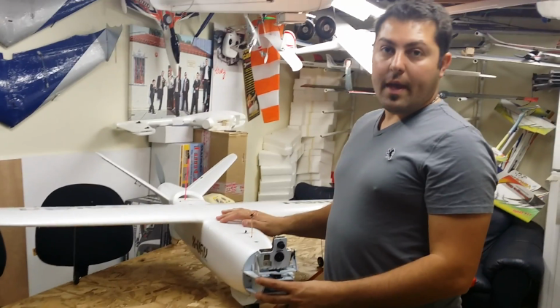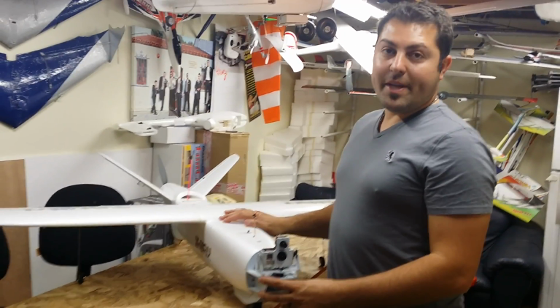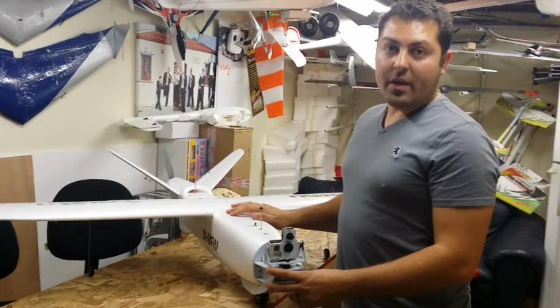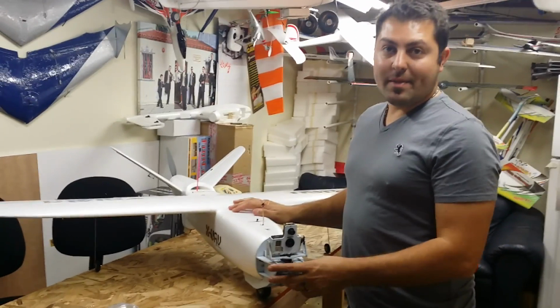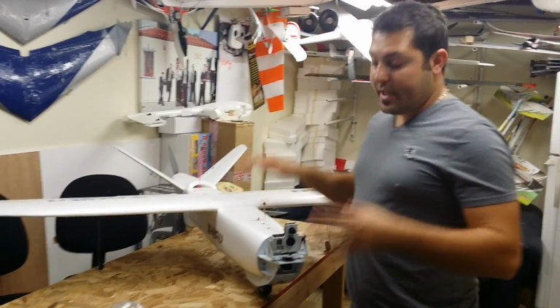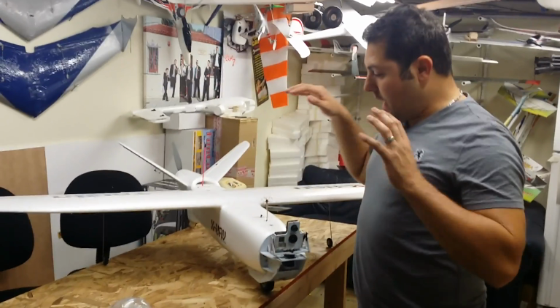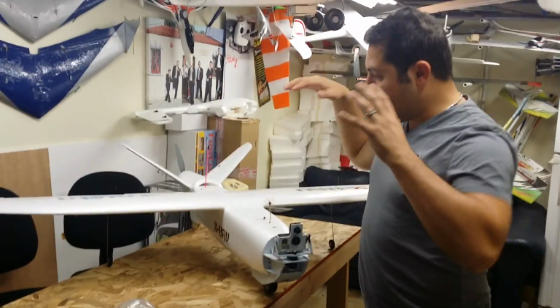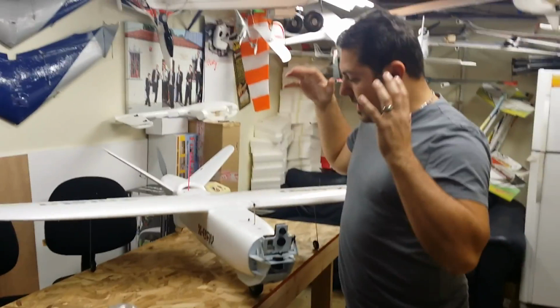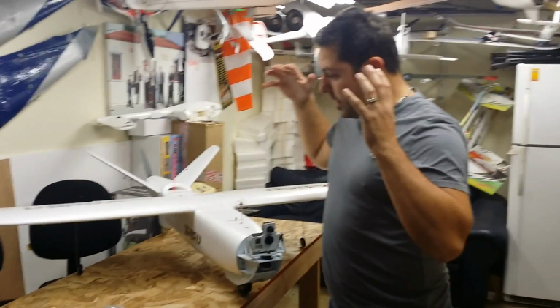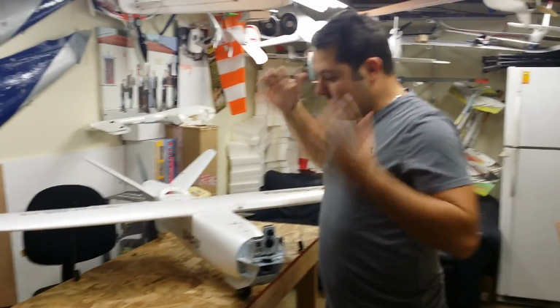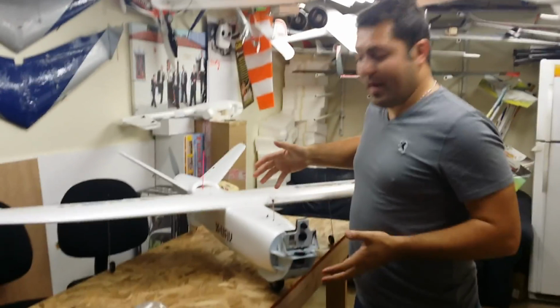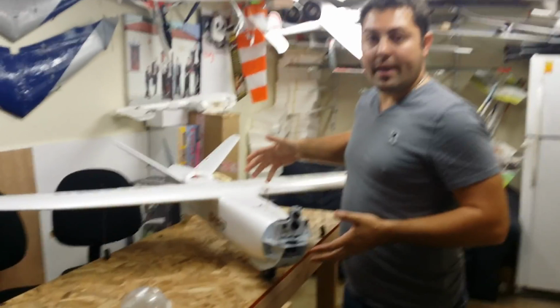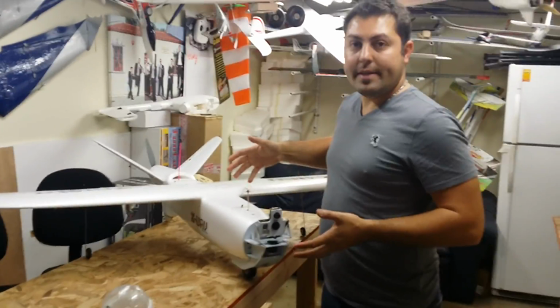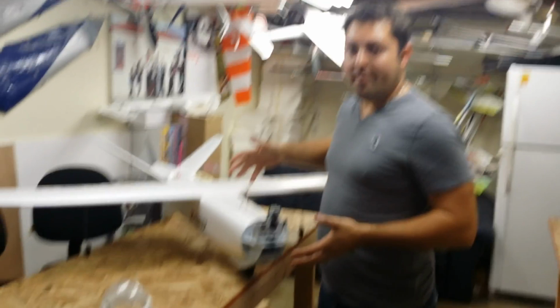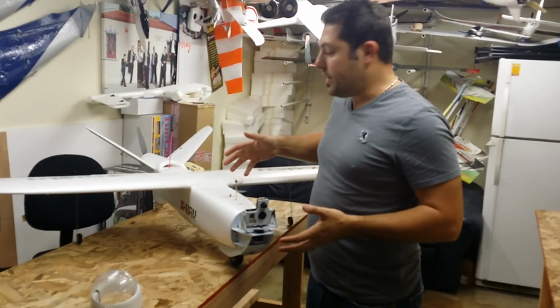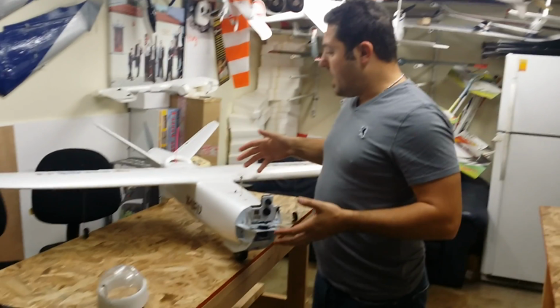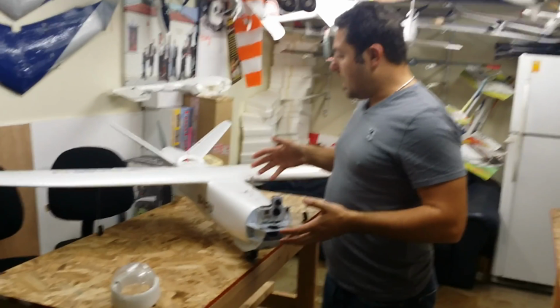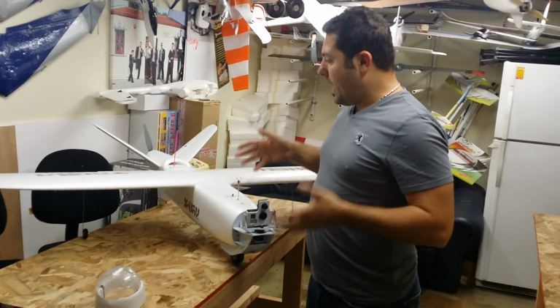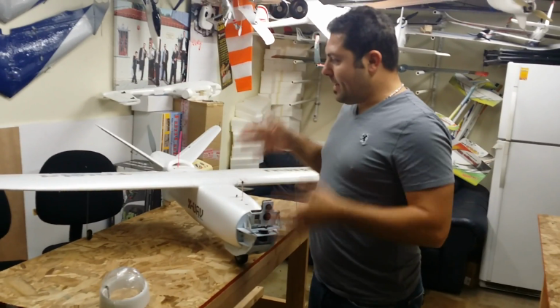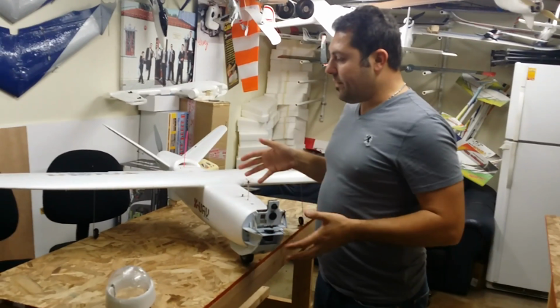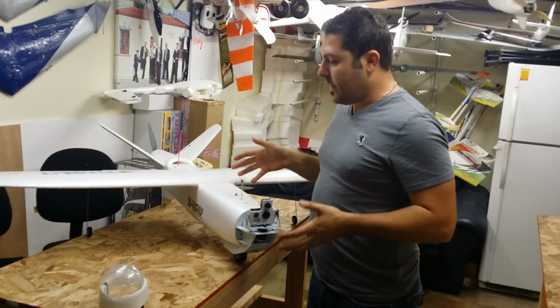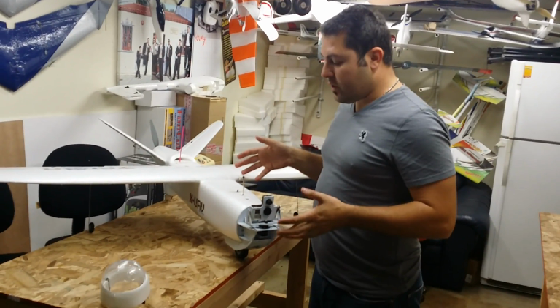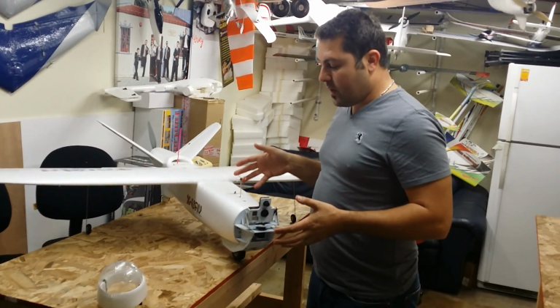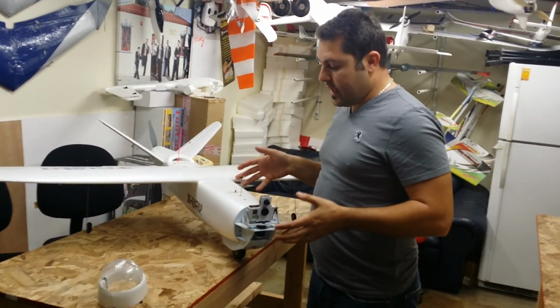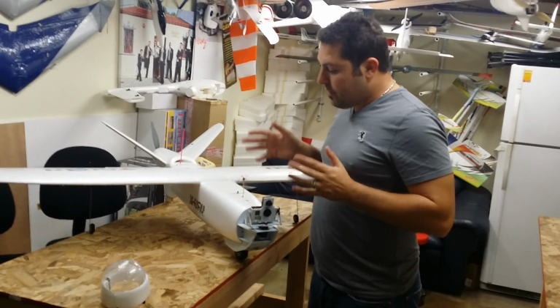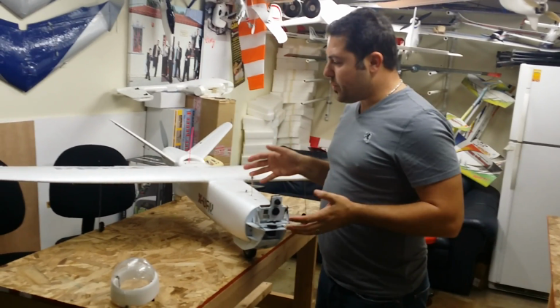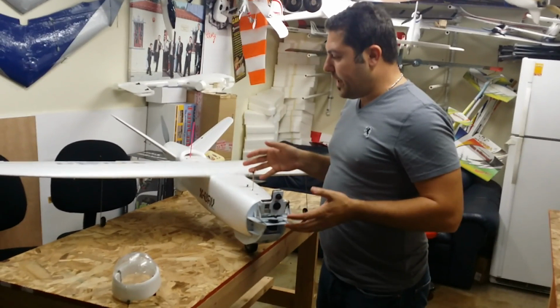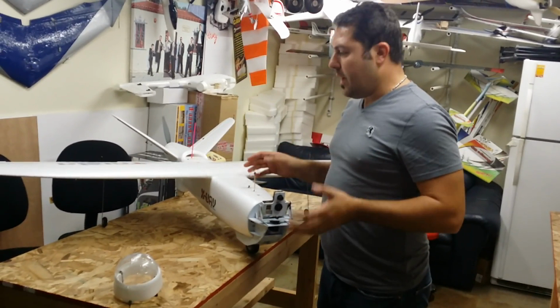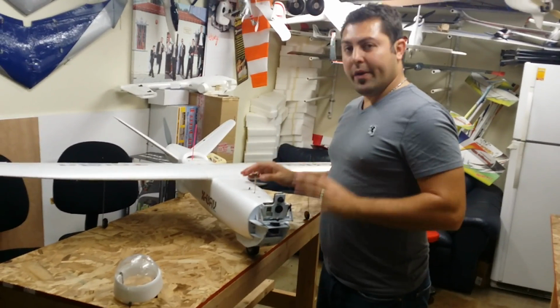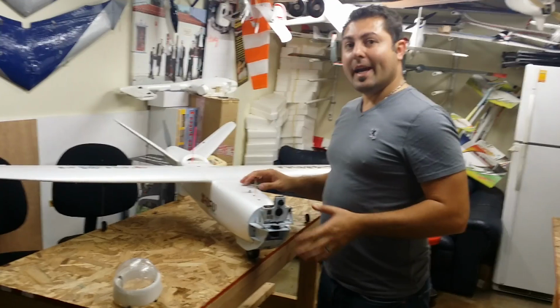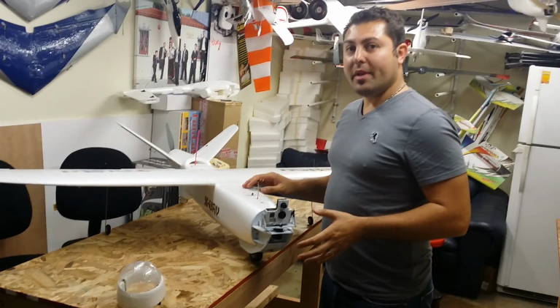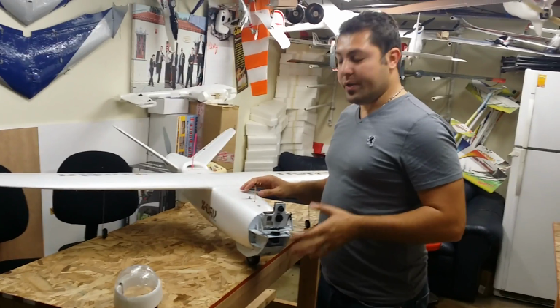Hey everybody, Johnny here with Team Legit. Today I wanted to tell you guys about my Talon build. I did the maiden flight on this aircraft already. It flies really good, but I noticed I had a couple issues.